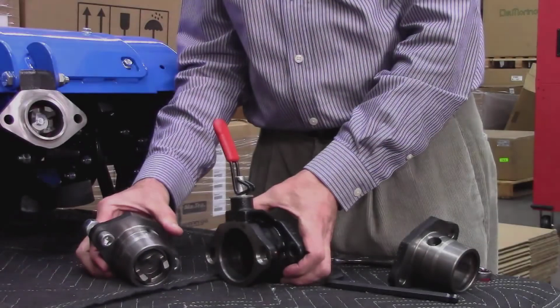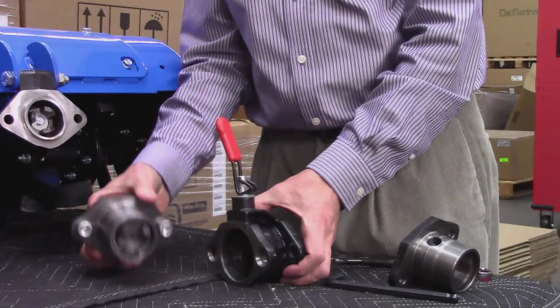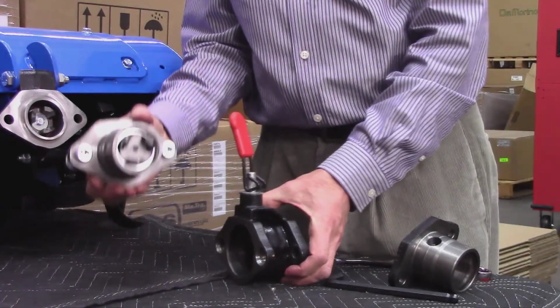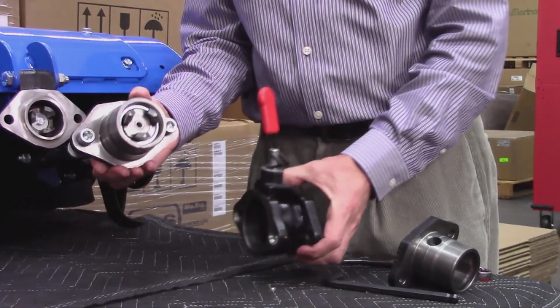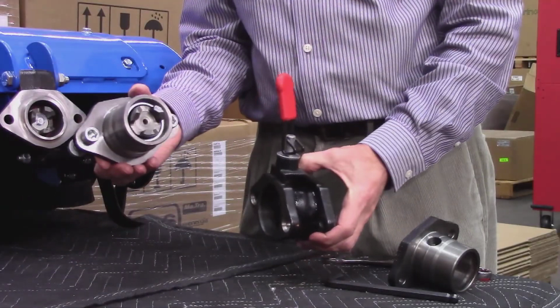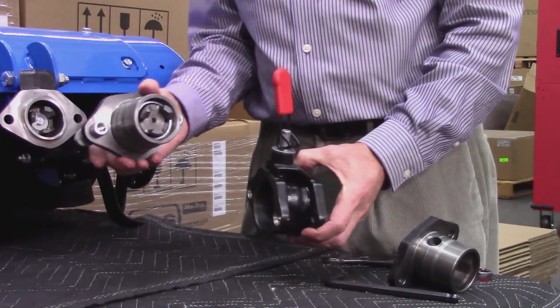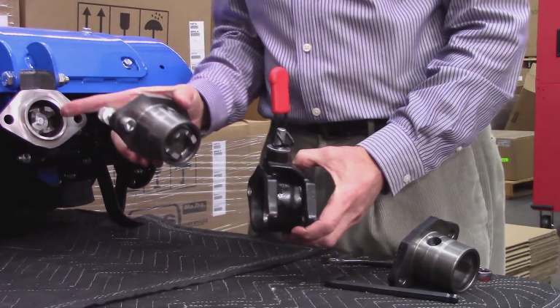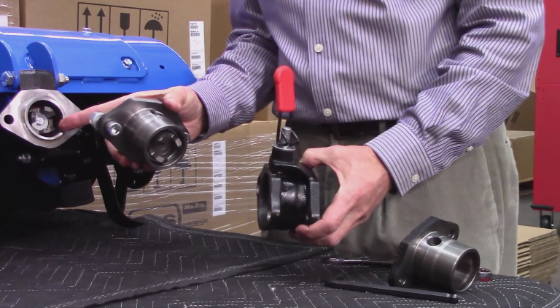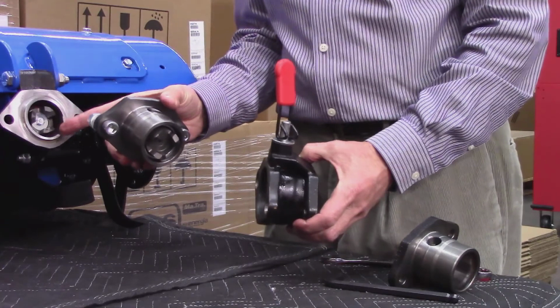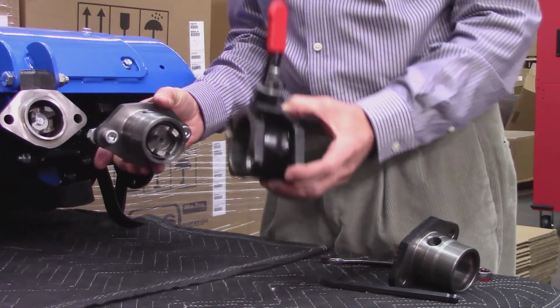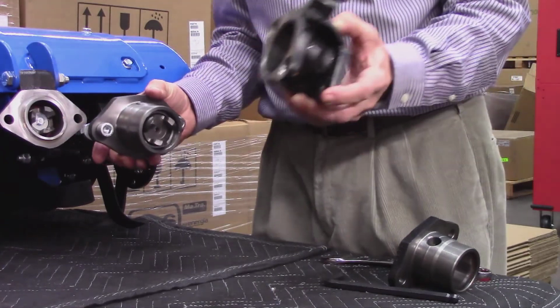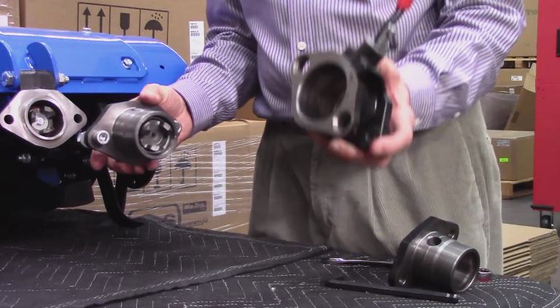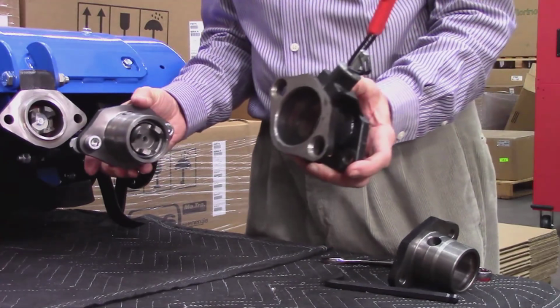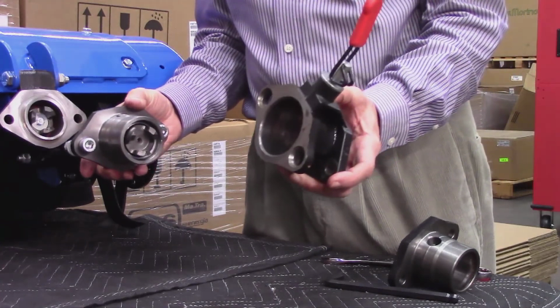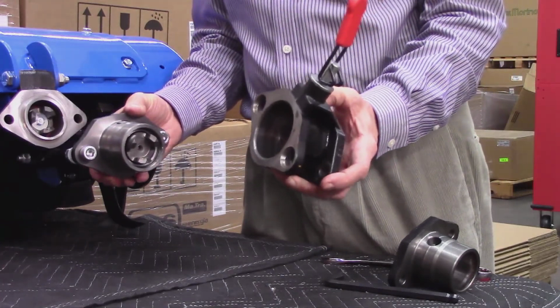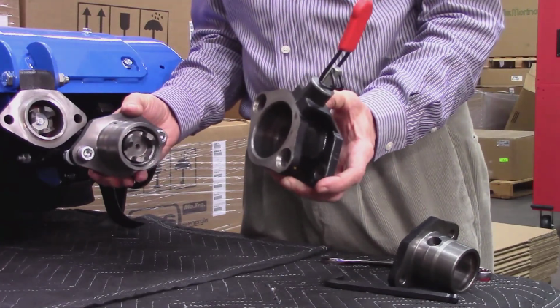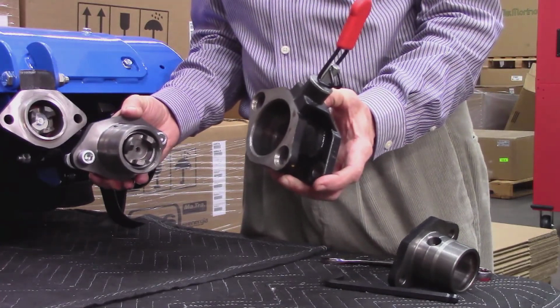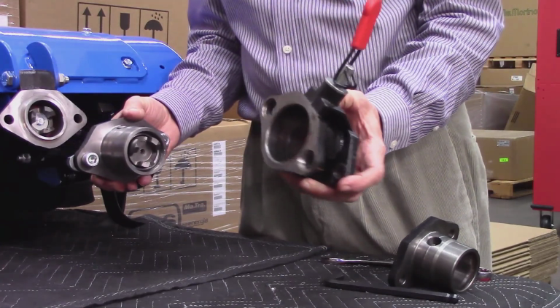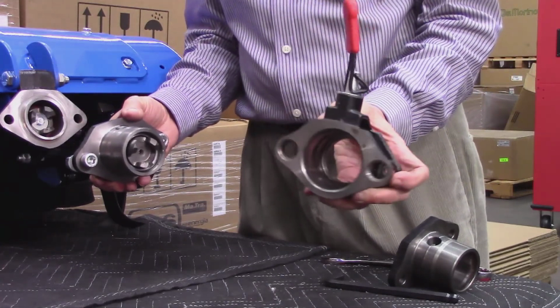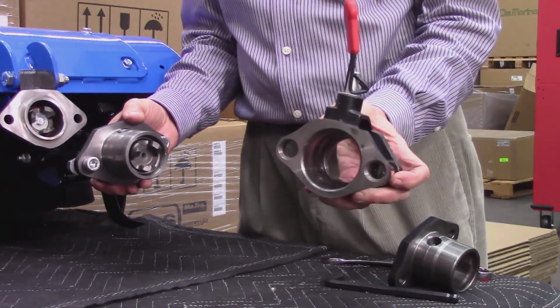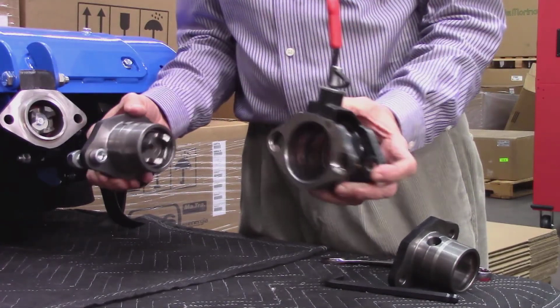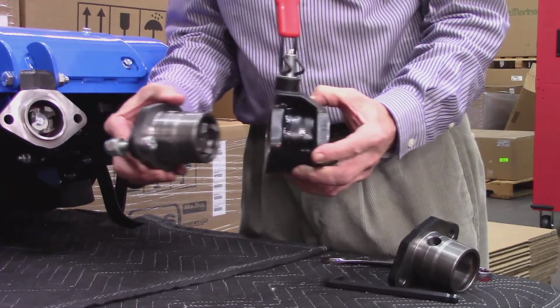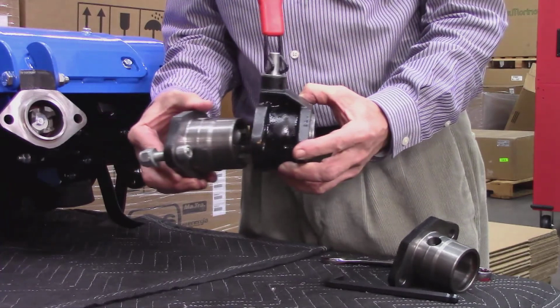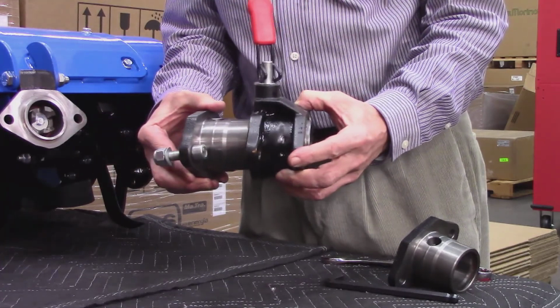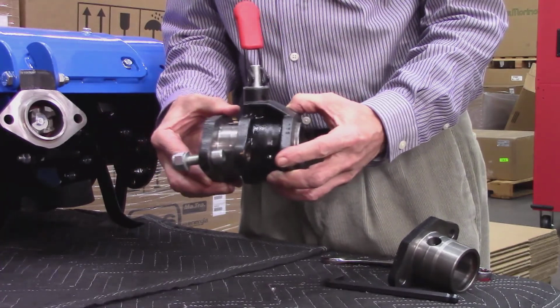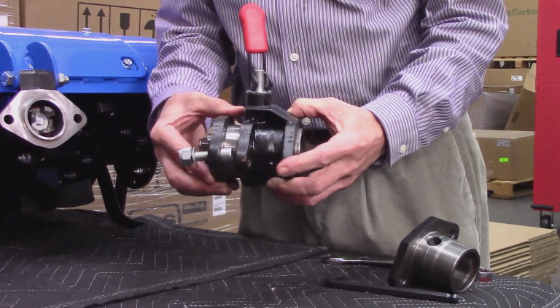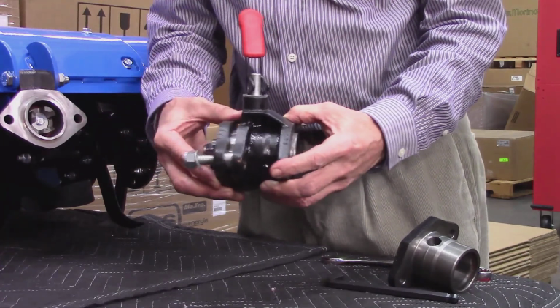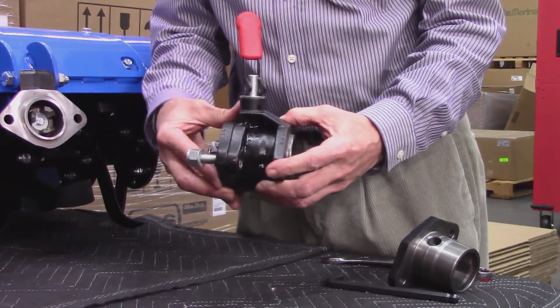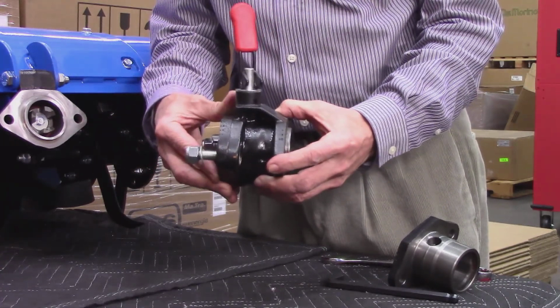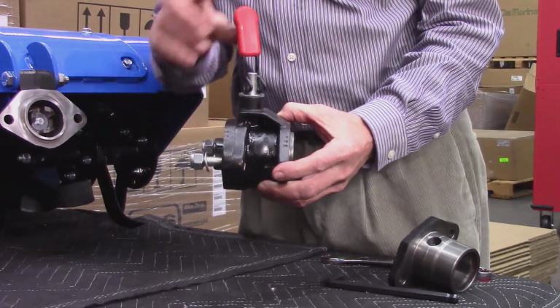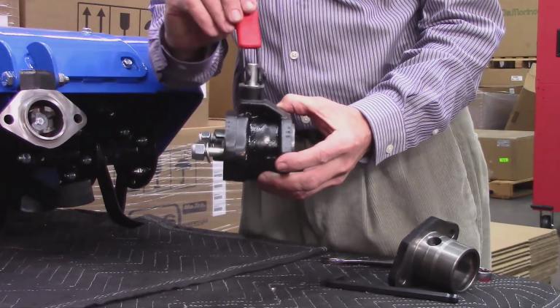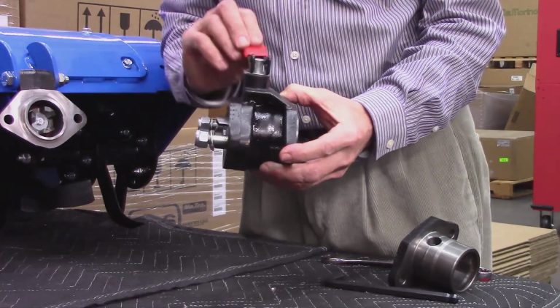The system consists of a male tang mounted to each attachment and a female bushing that is permanently mounted to the tractor. When properly aligned, the lever-controlled drop pin locks the male tang in the bushing.